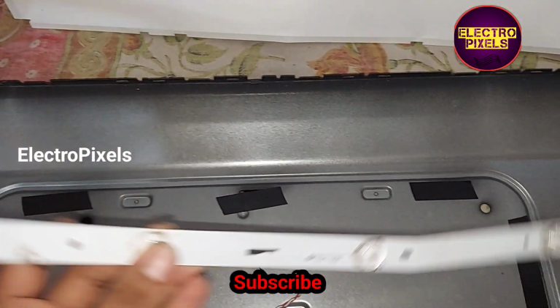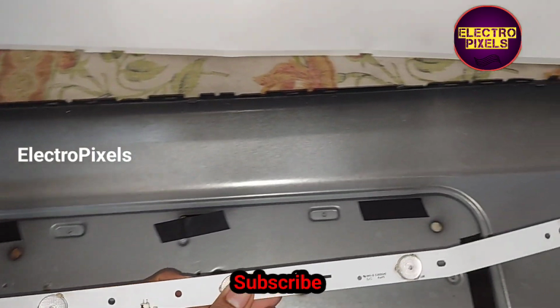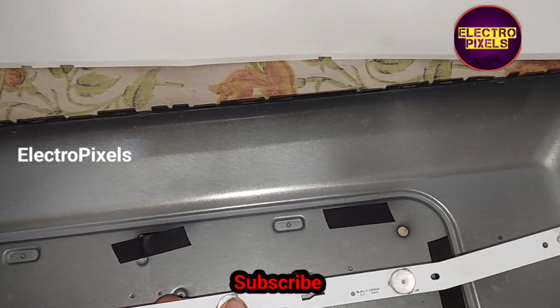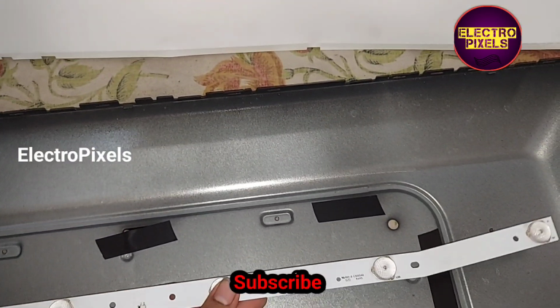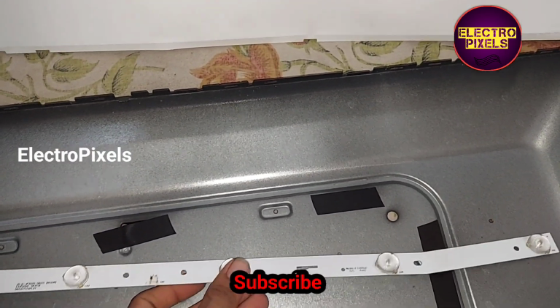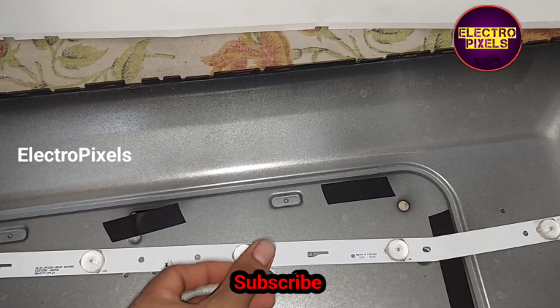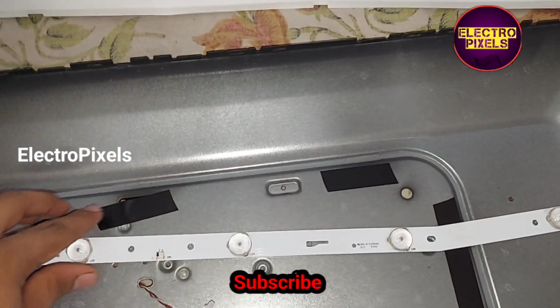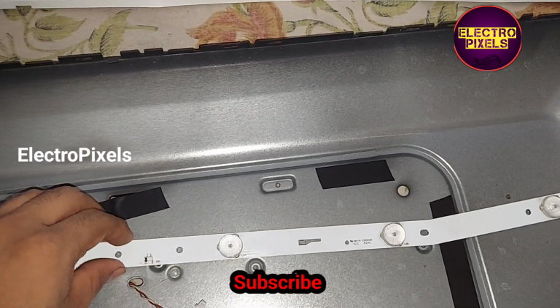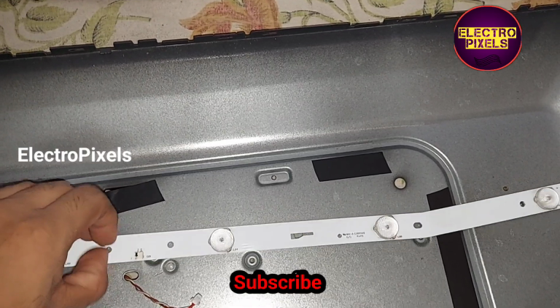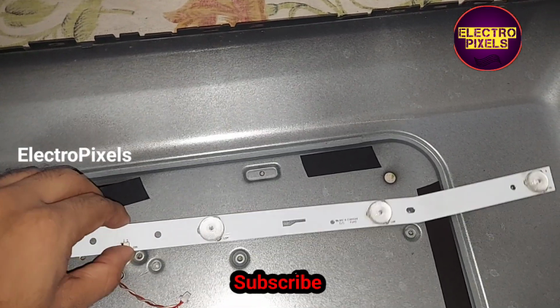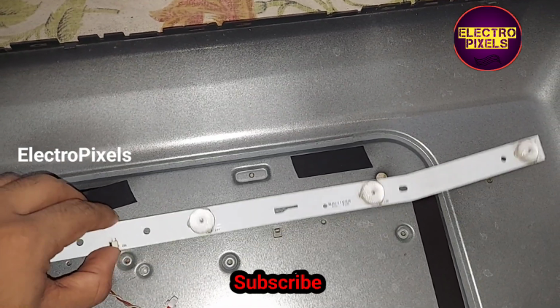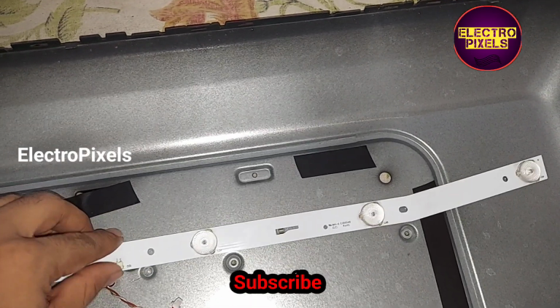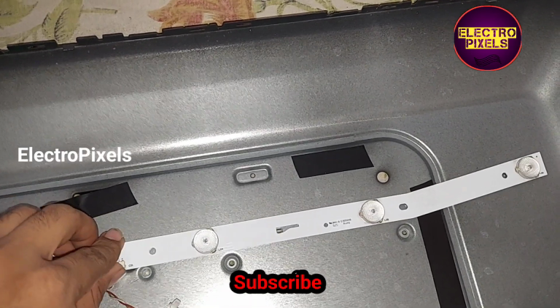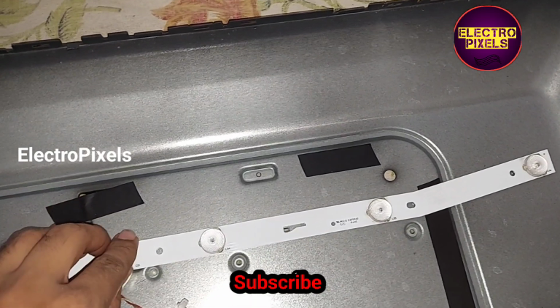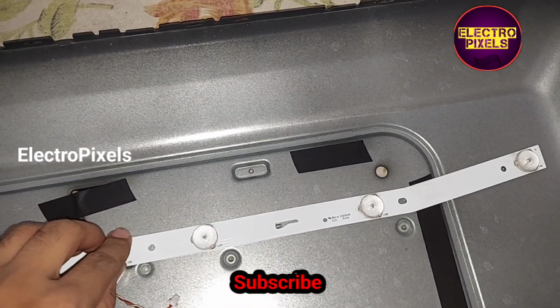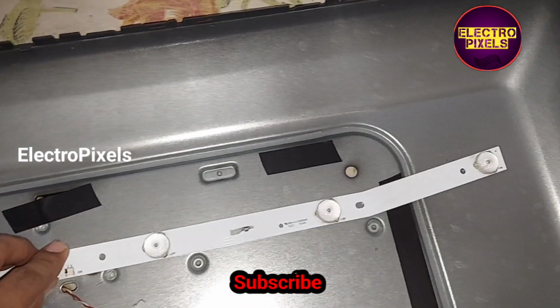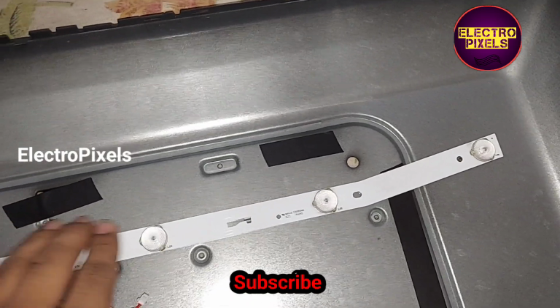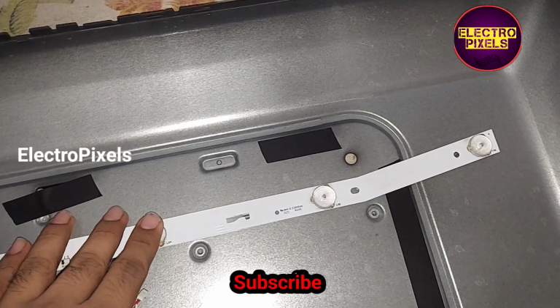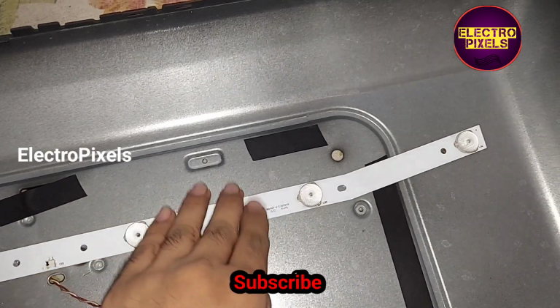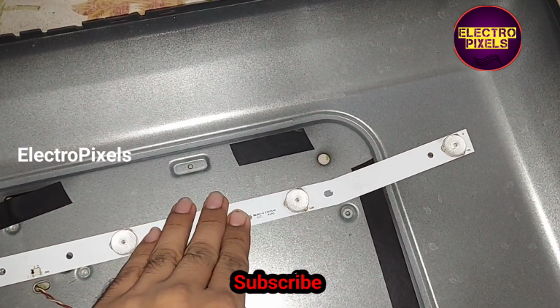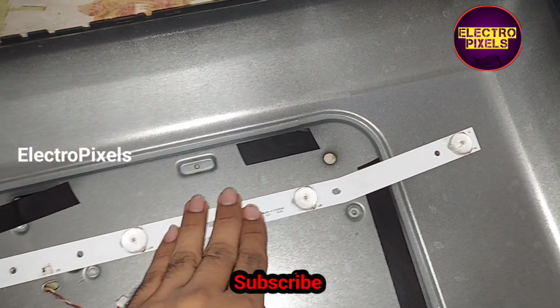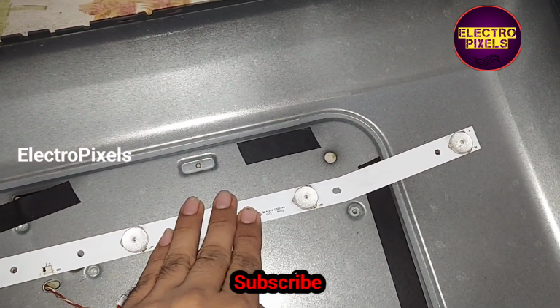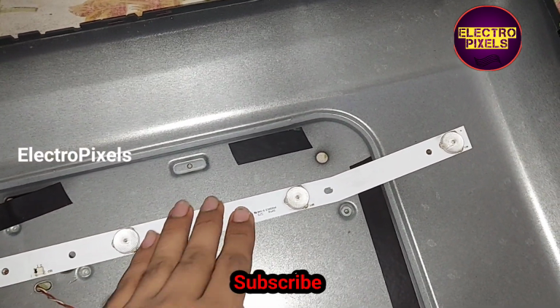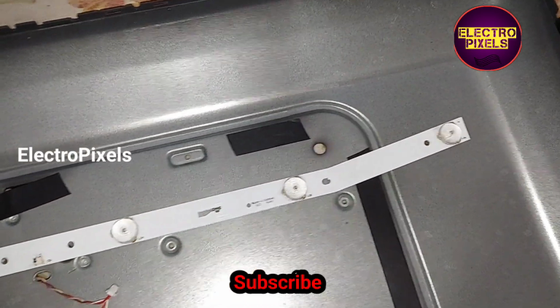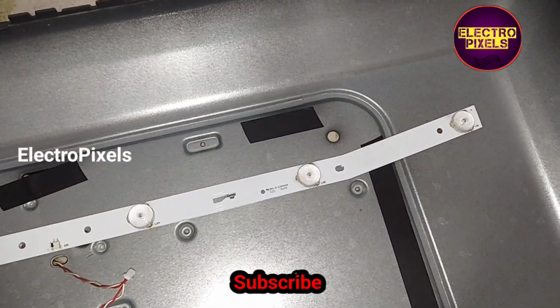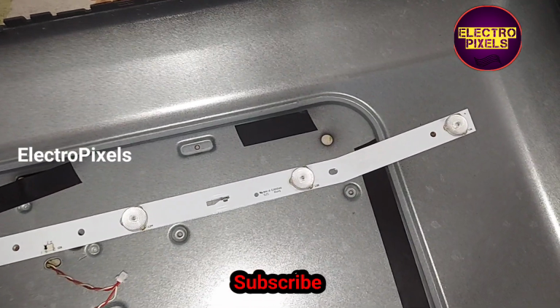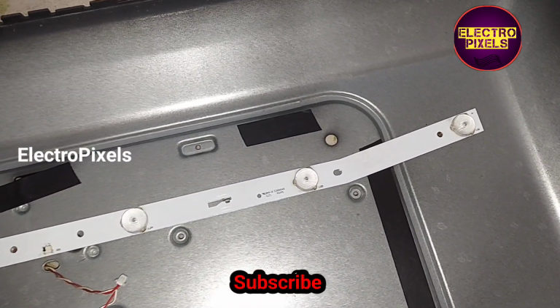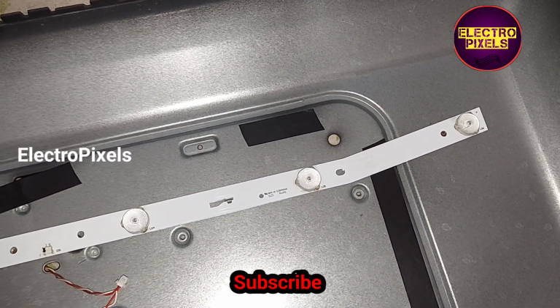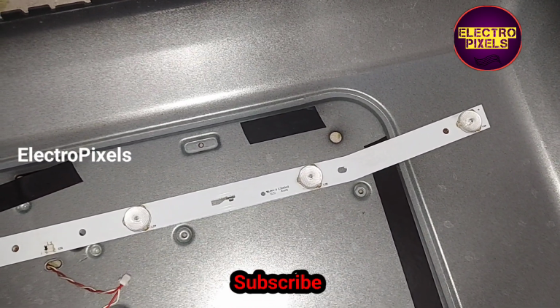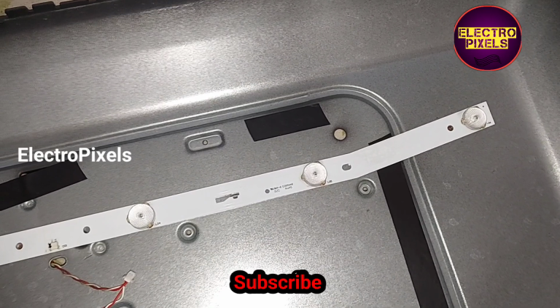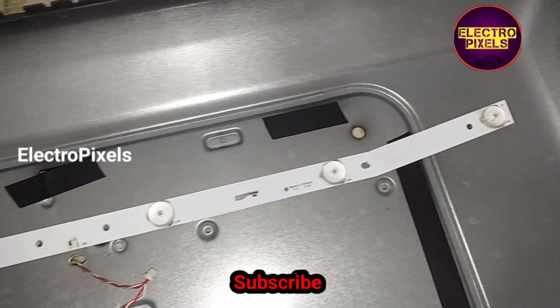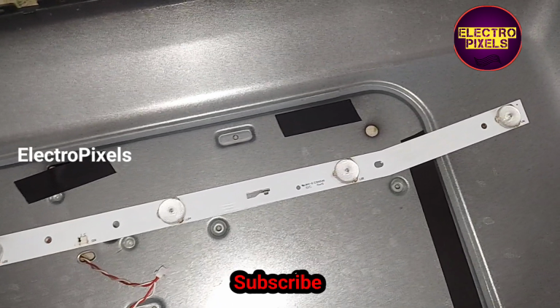We remove the old LED strip and place the new LED strips in its place. Now let us fix these new LED strips into the TV.